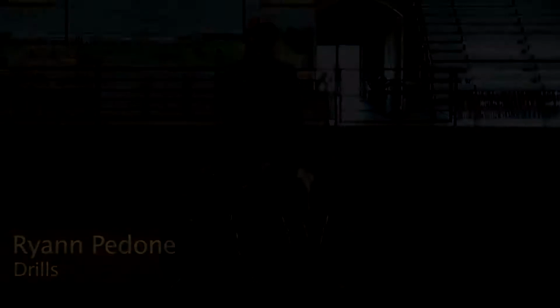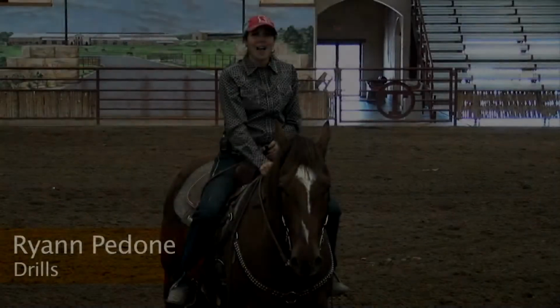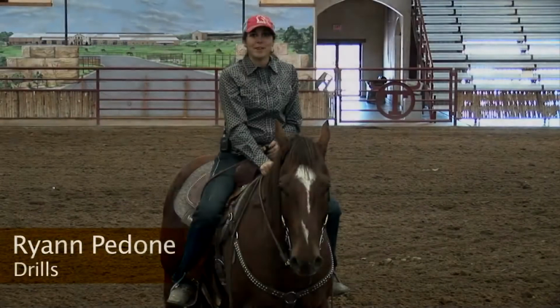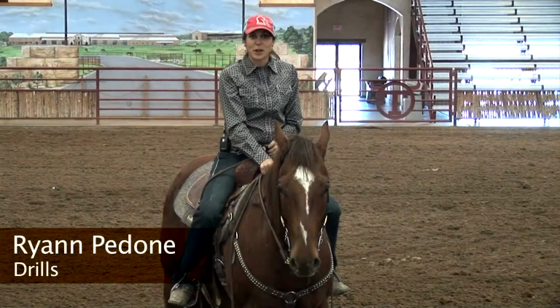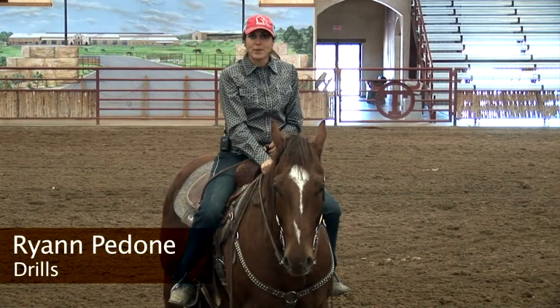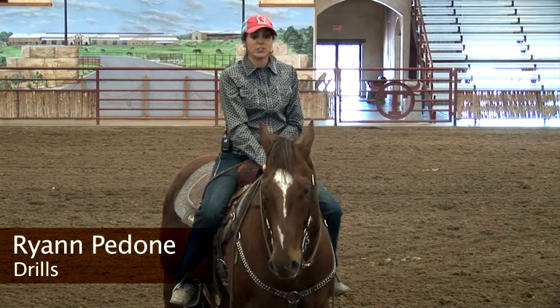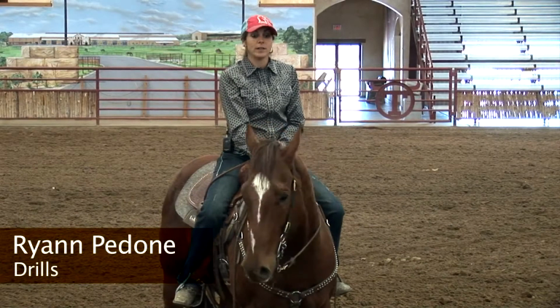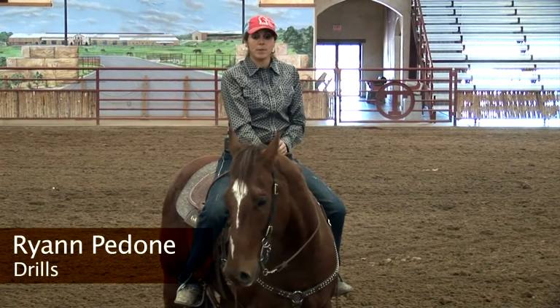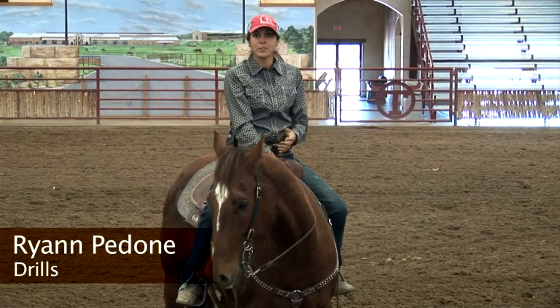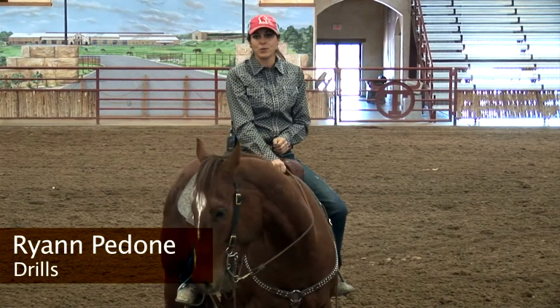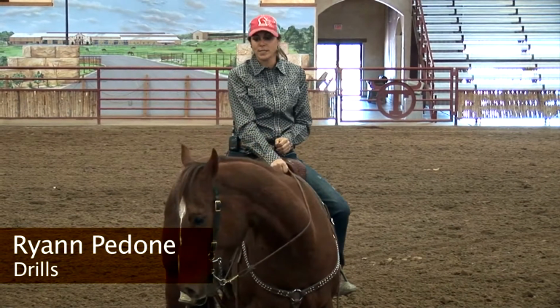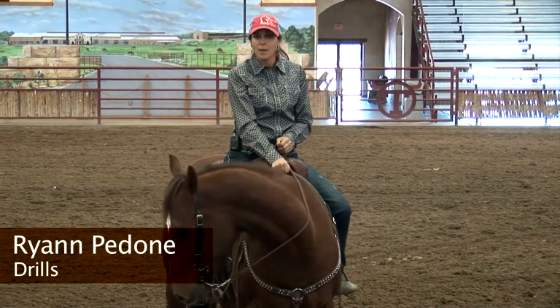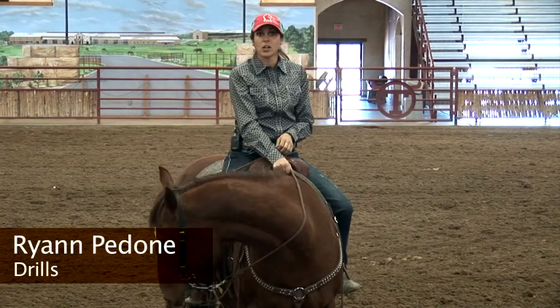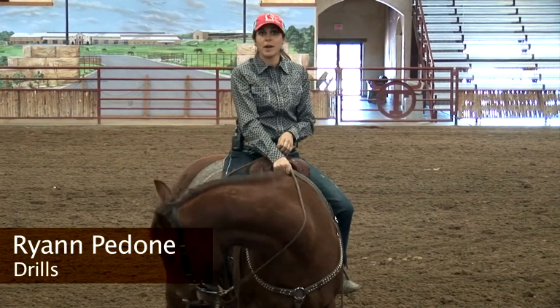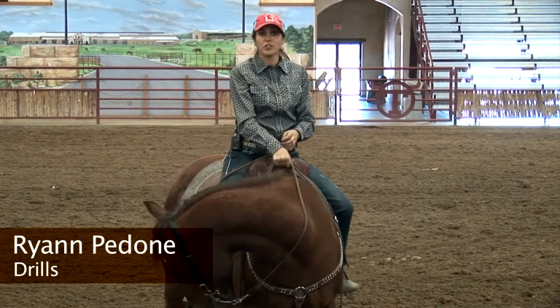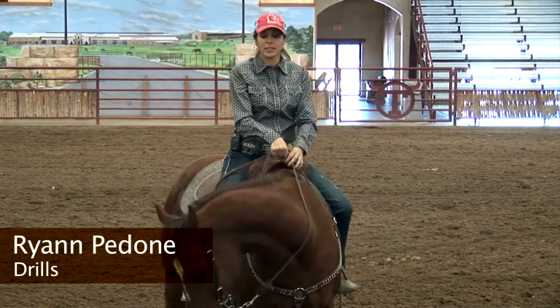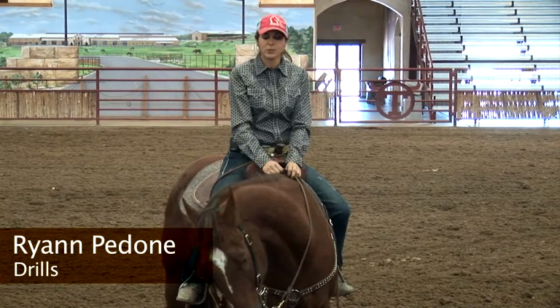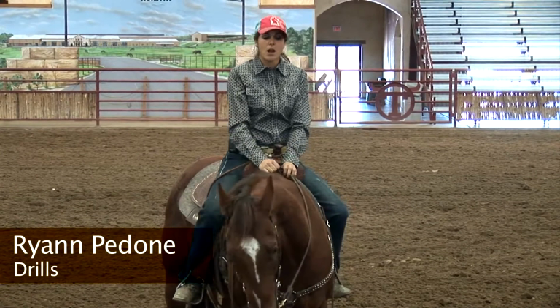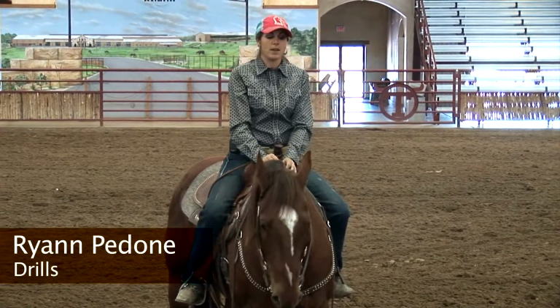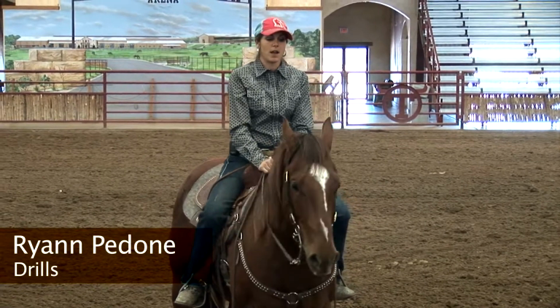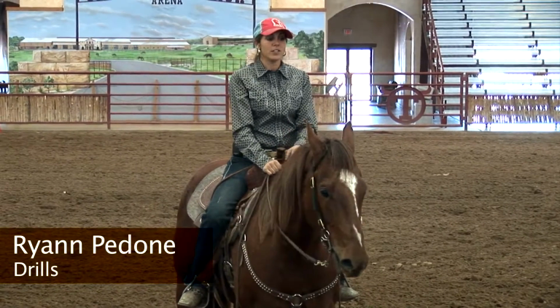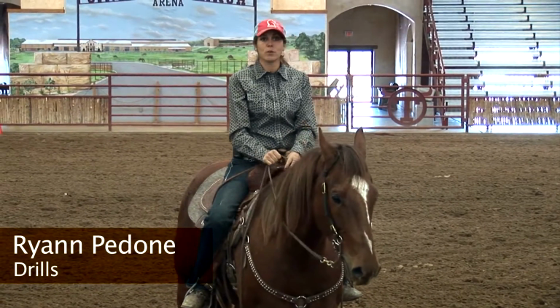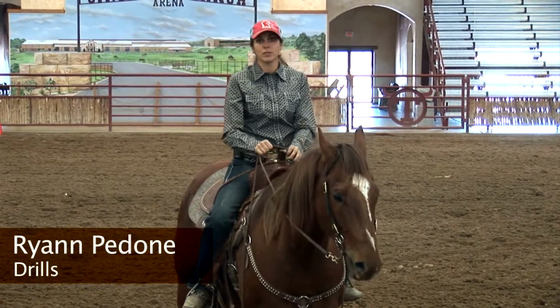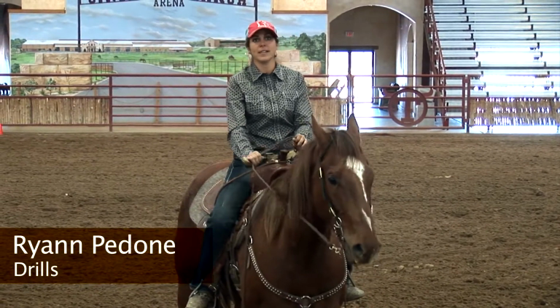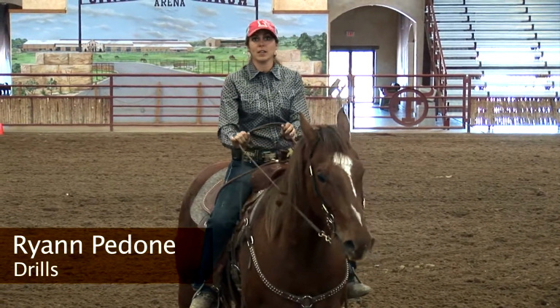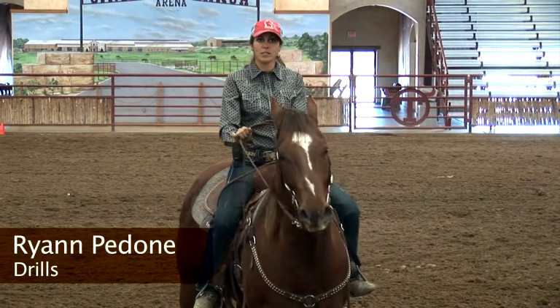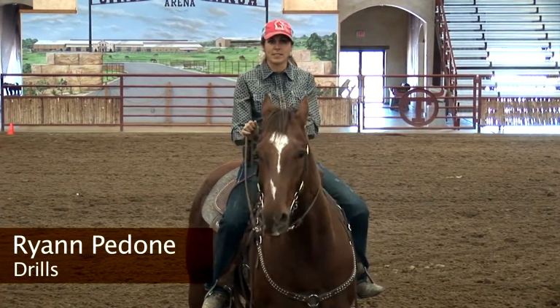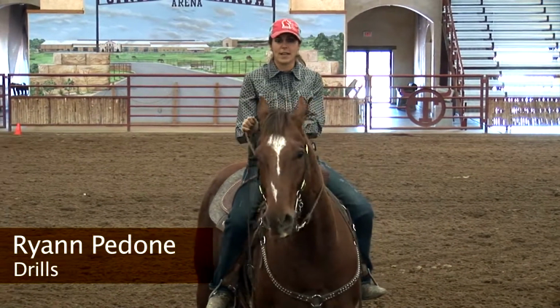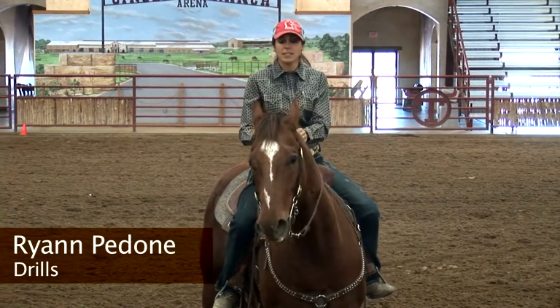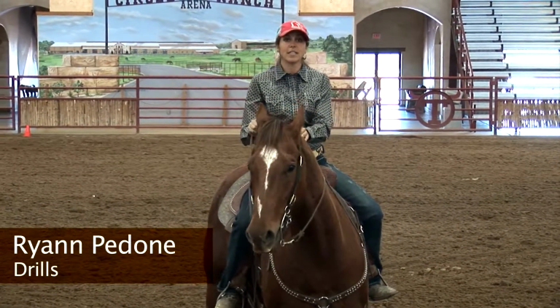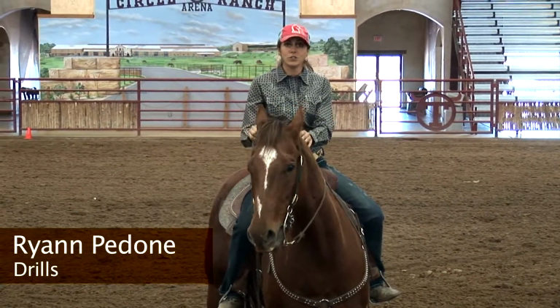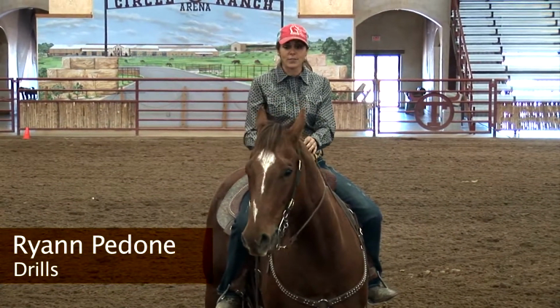Hi, my name is Ryan Padone. I train barrel racing horses. I'm going to talk about a drill I do. This drill works really nicely on horses that tend to get a little nervous.